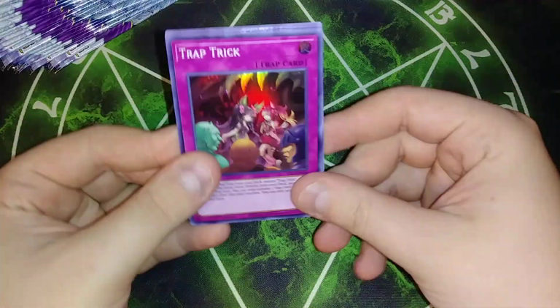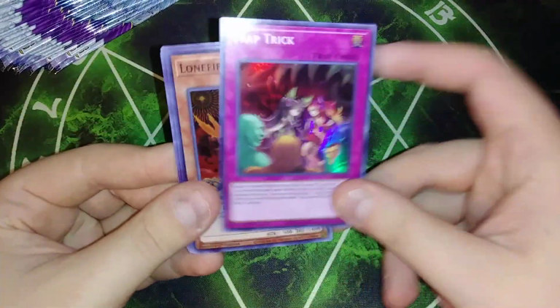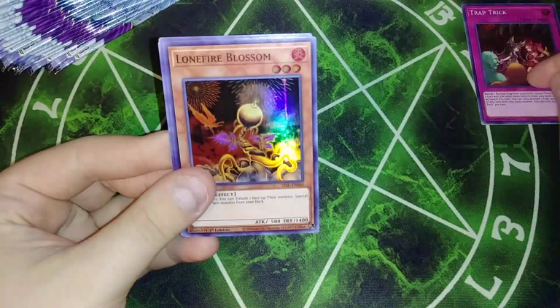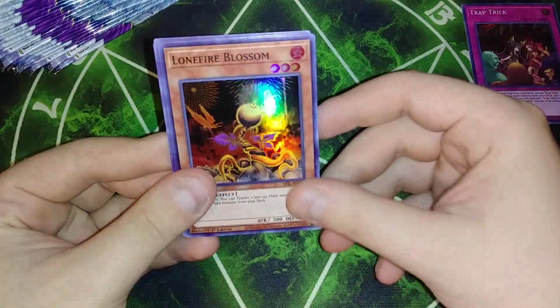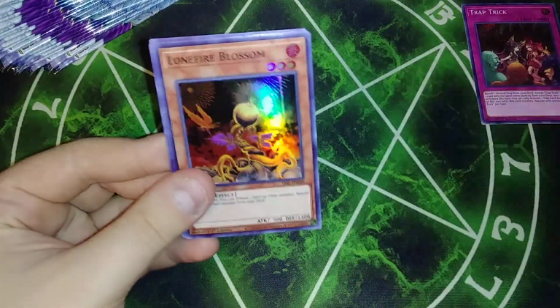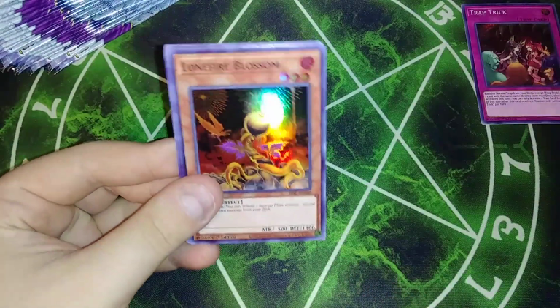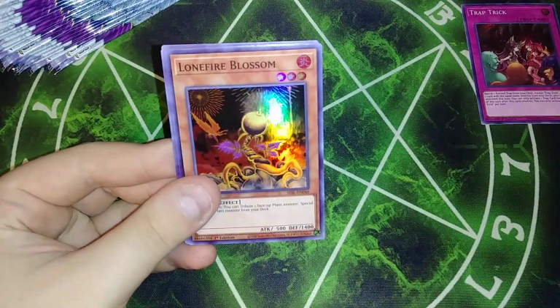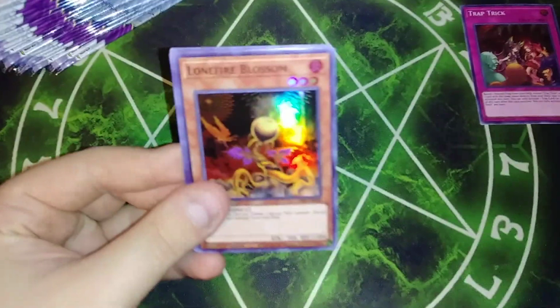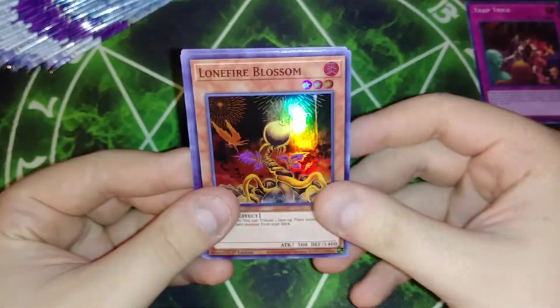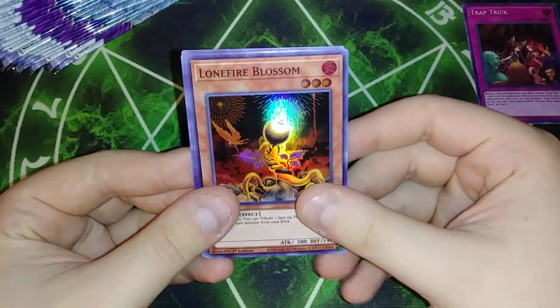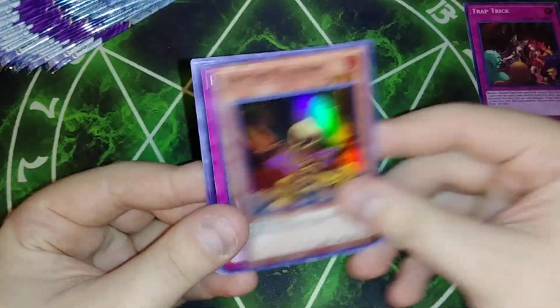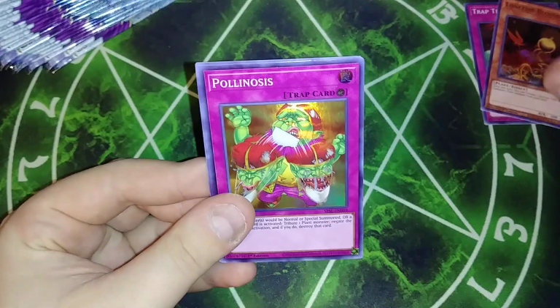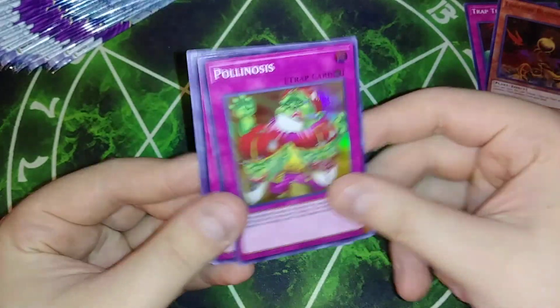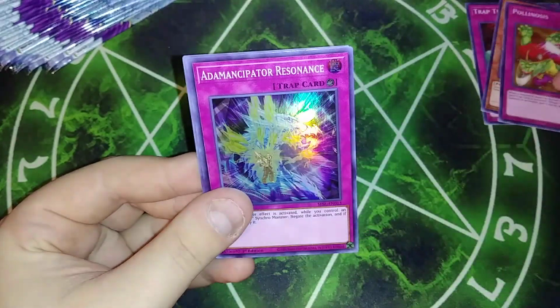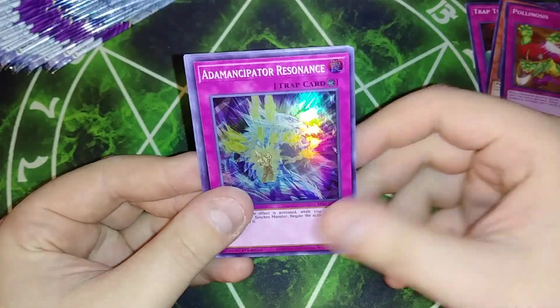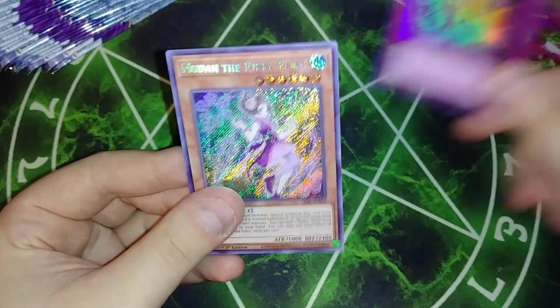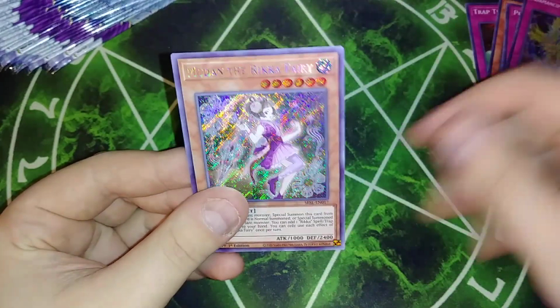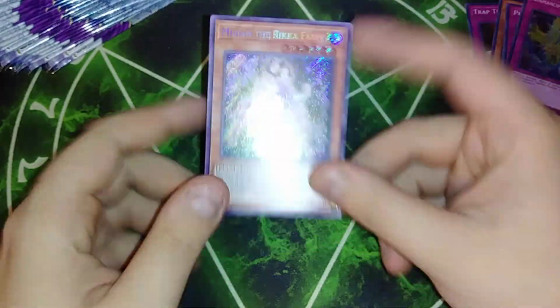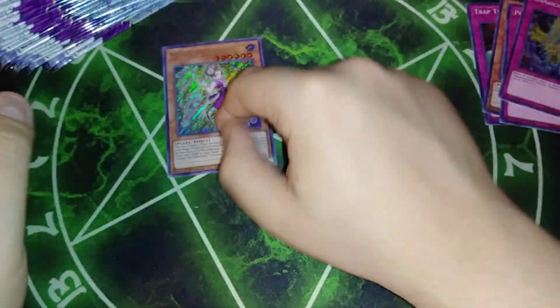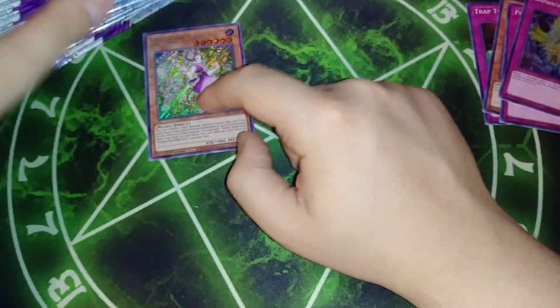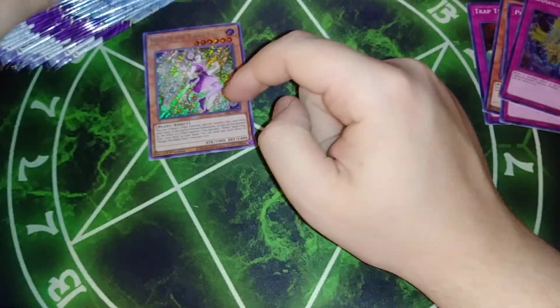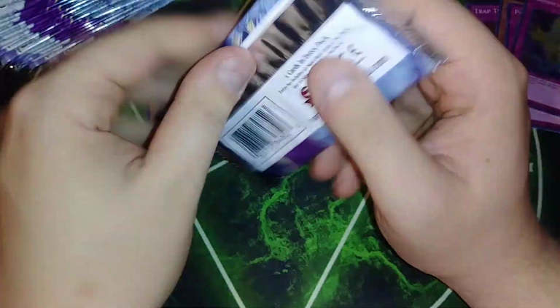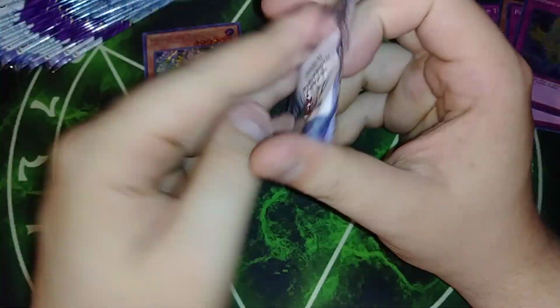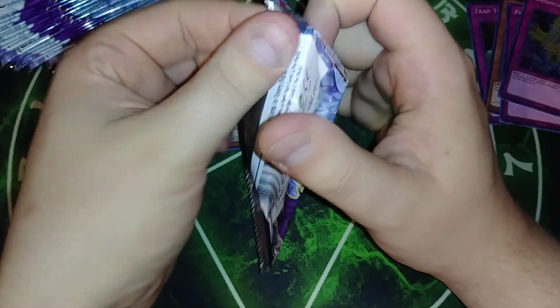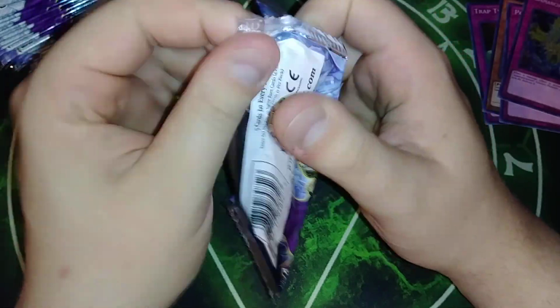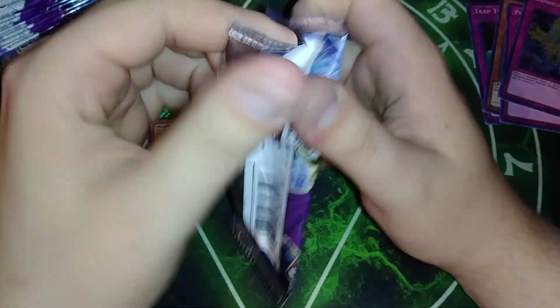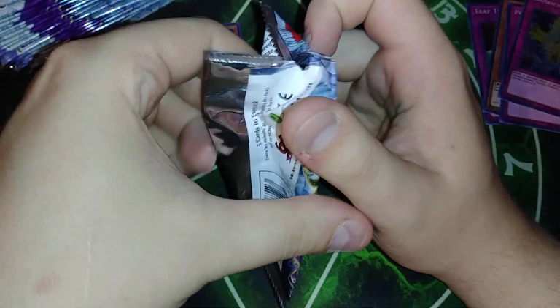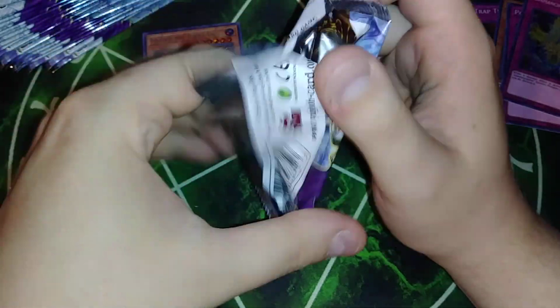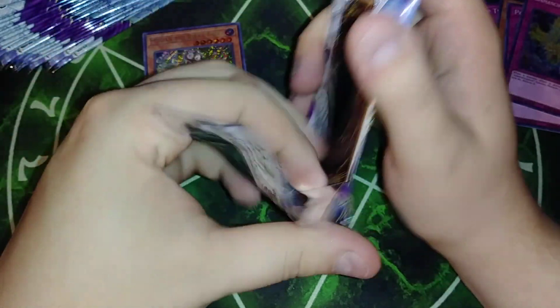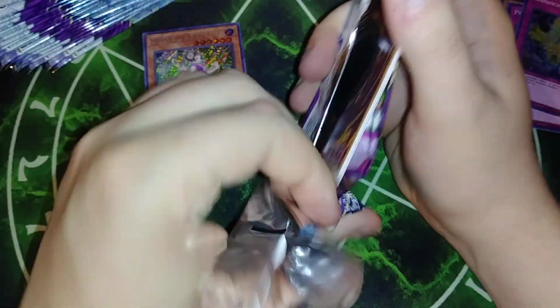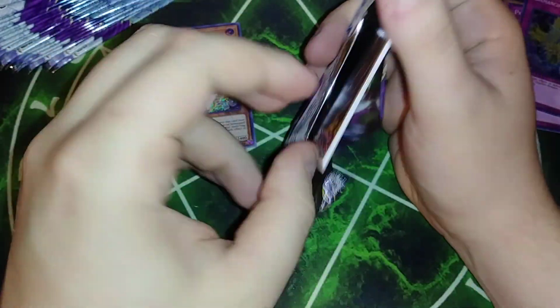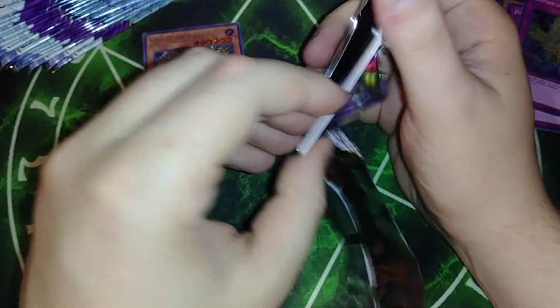We got Trap Trick, Lone Fire, Polynosis, Emancipator Resonance, and we got Moodle. That would have been crazy if I pulled the Golden Lord right there — it would have been like, from now on we shuffle the packs.